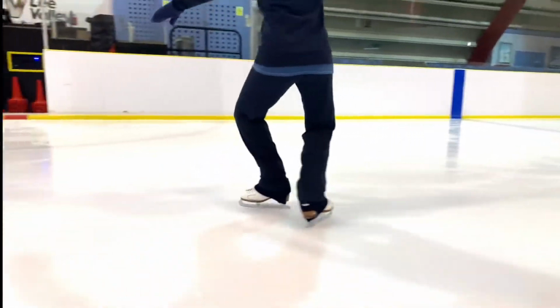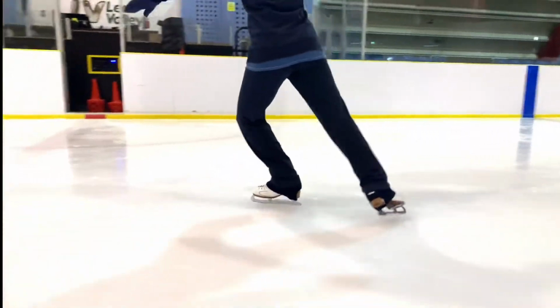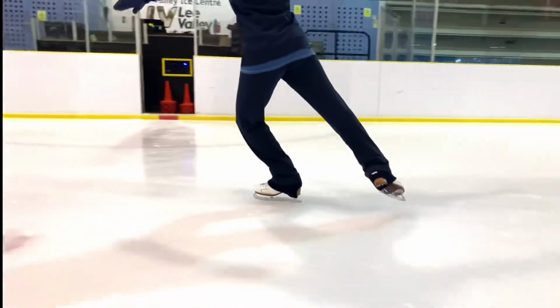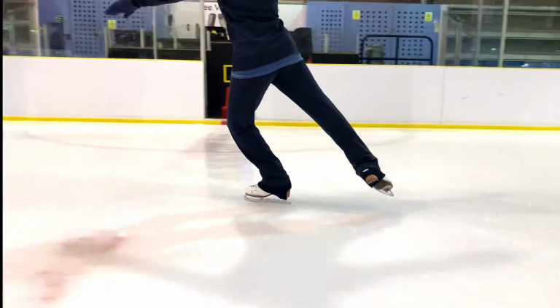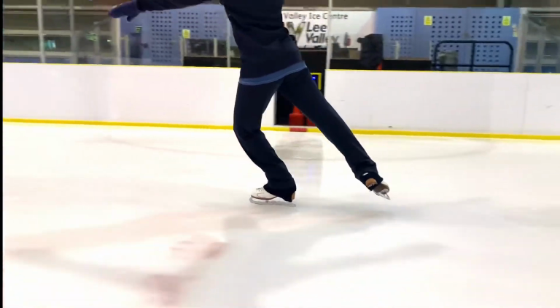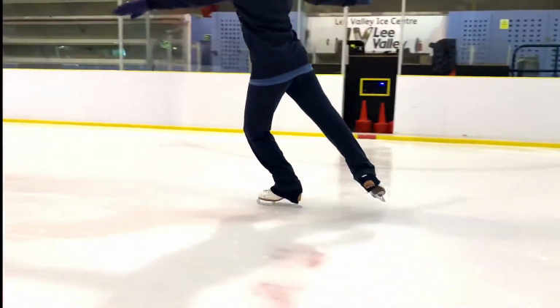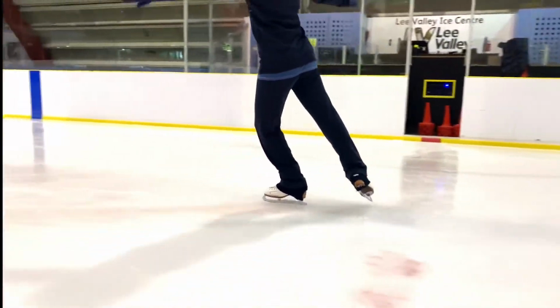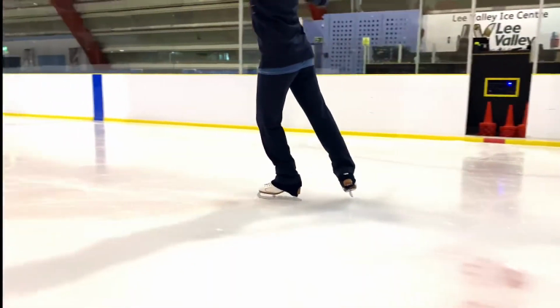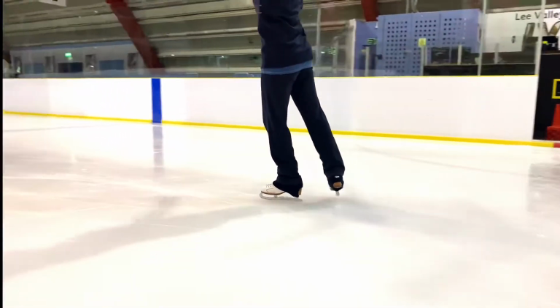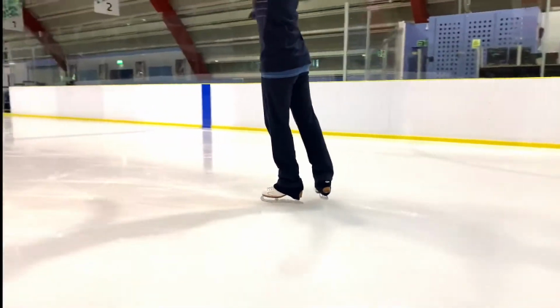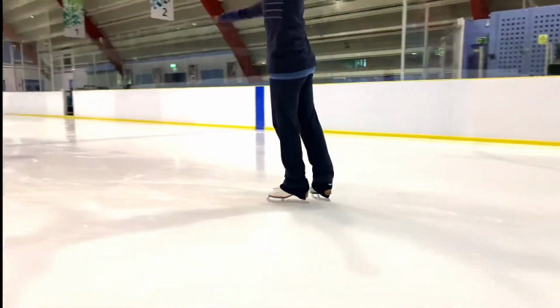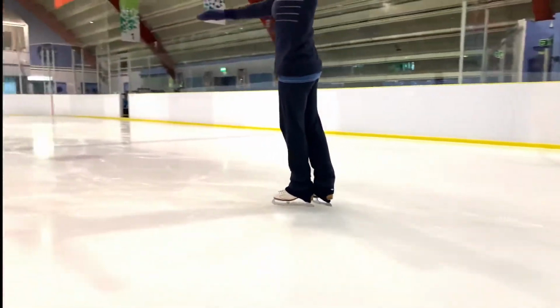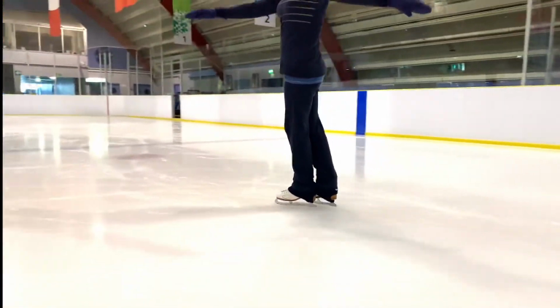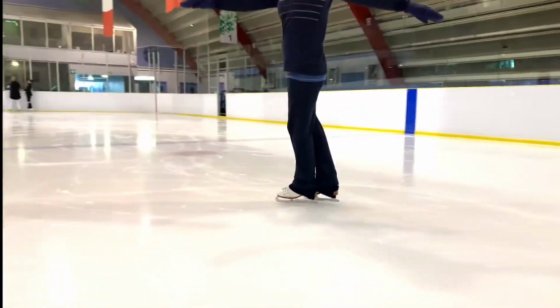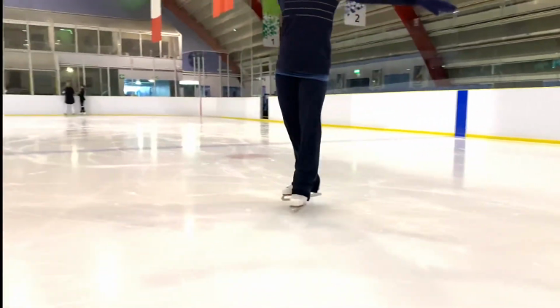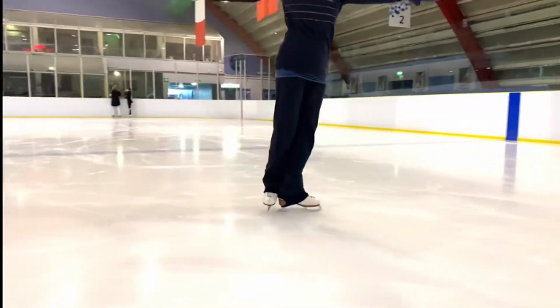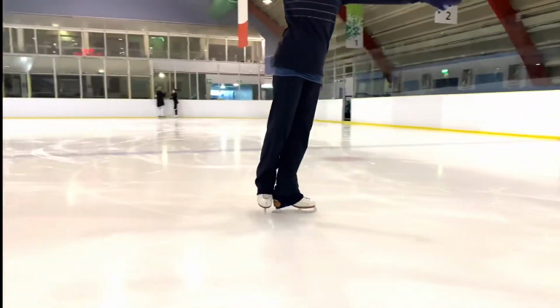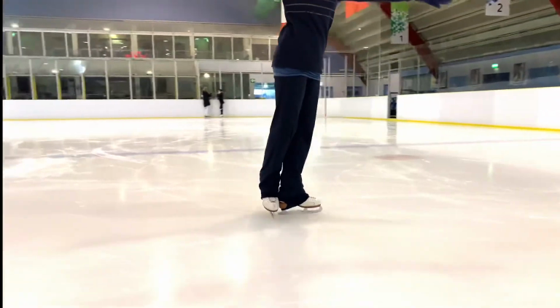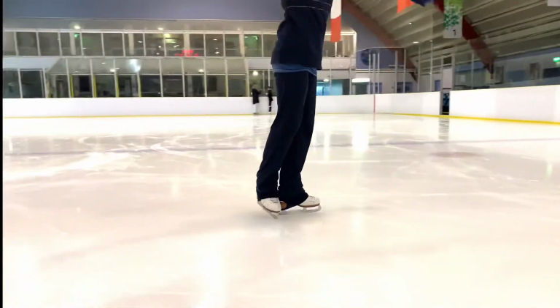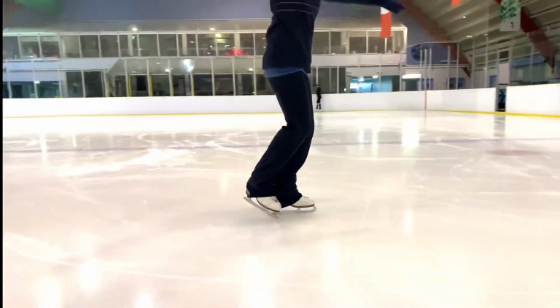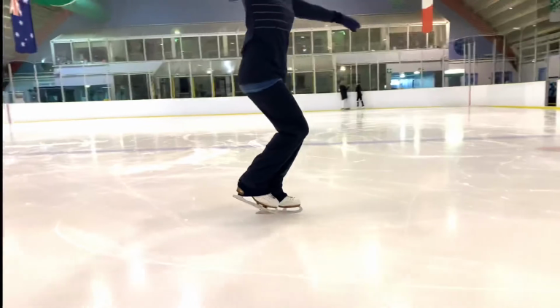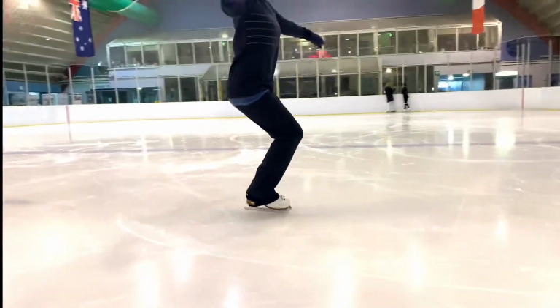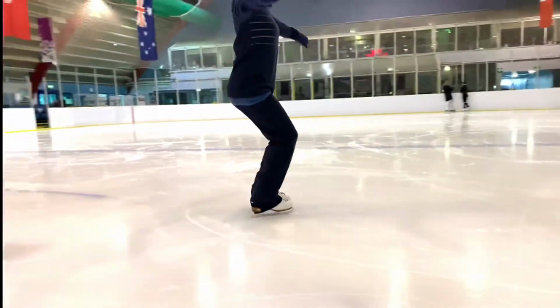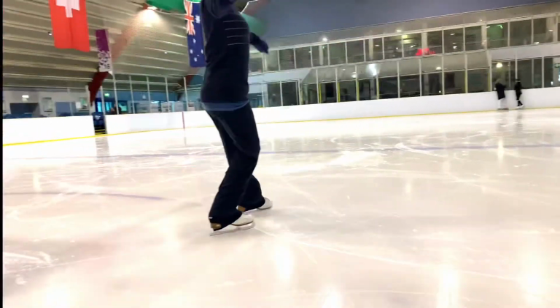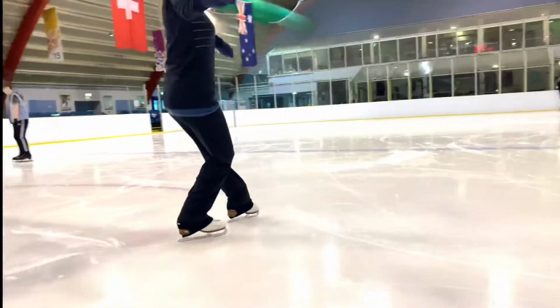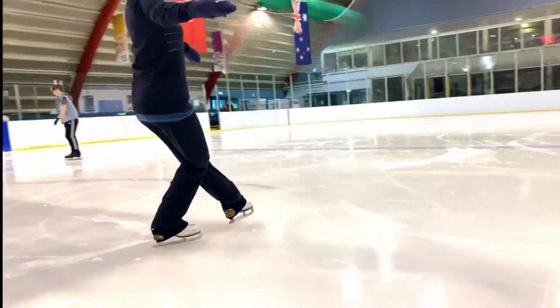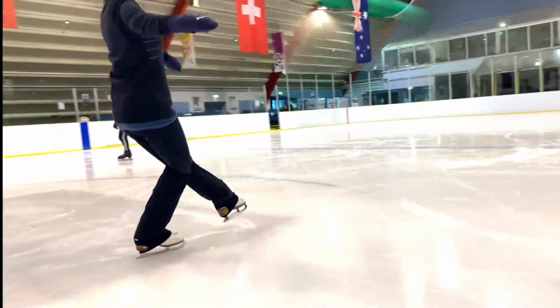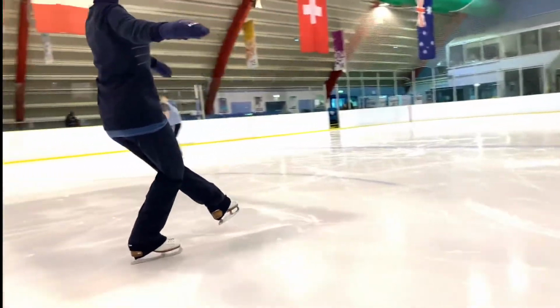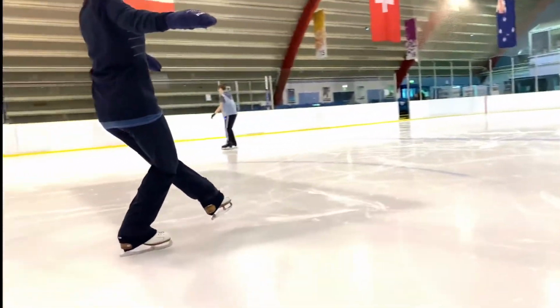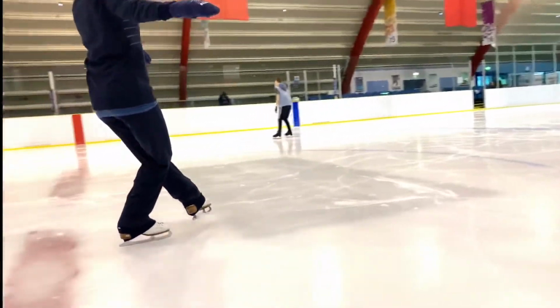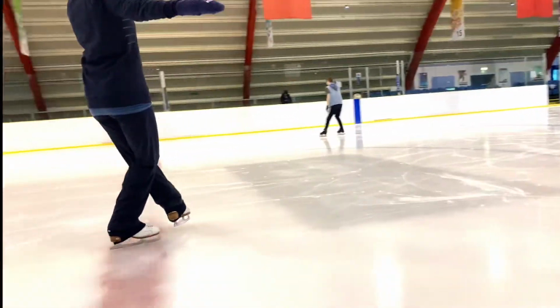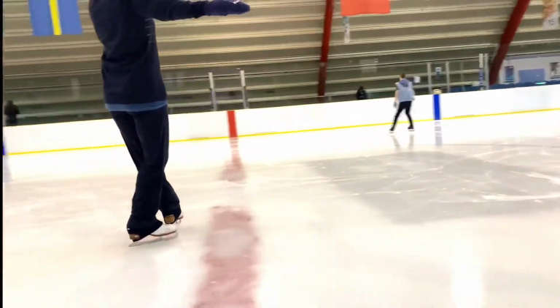Bend, push, rise to a floating T, rotating the shoulders, turn and maintain a check by drawing back the leading shoulder.